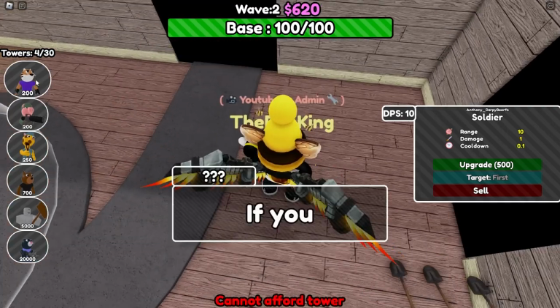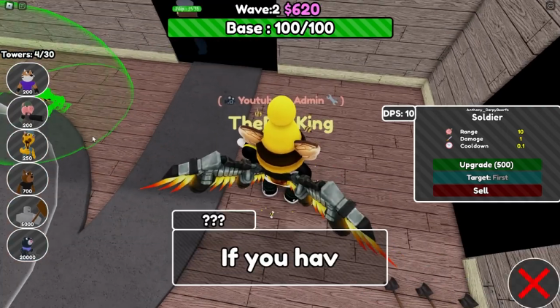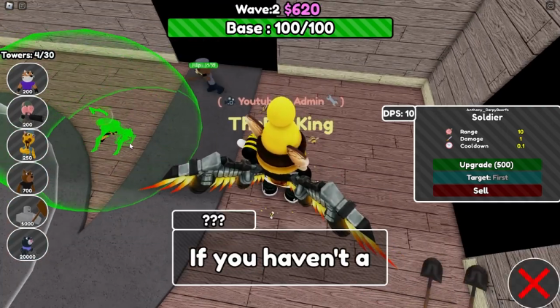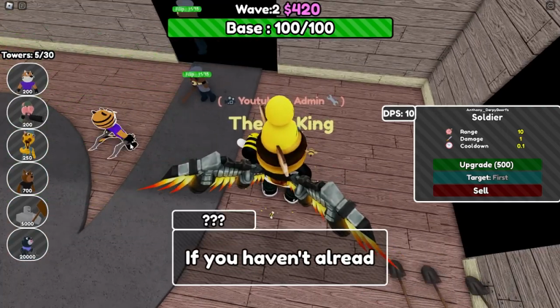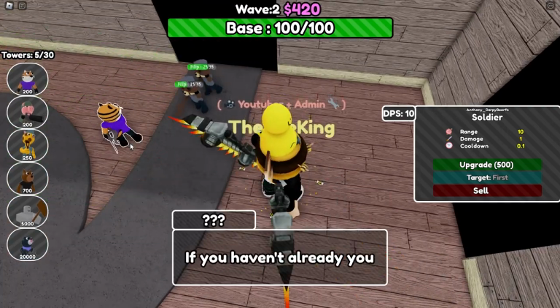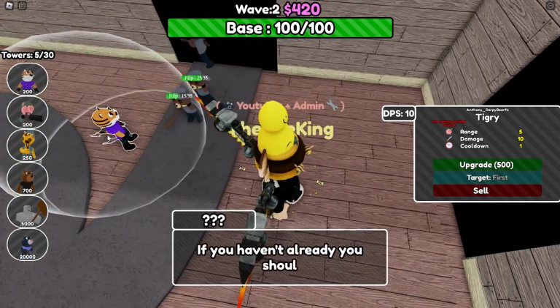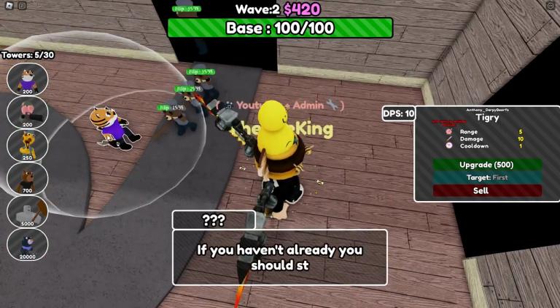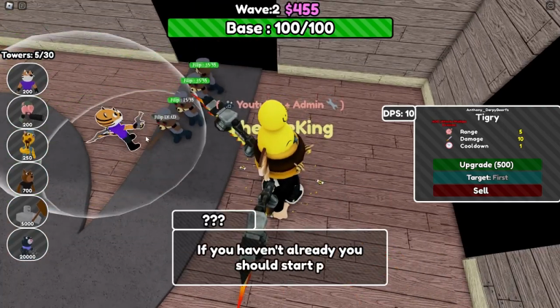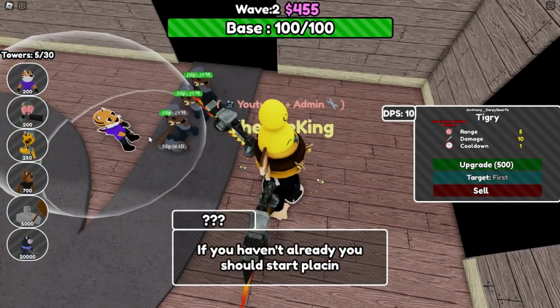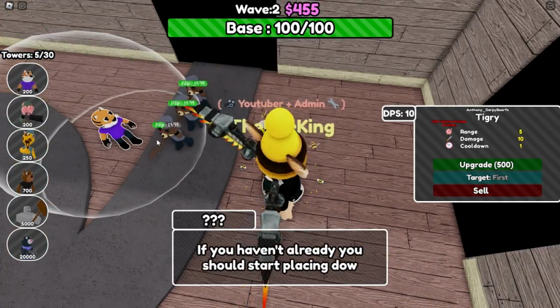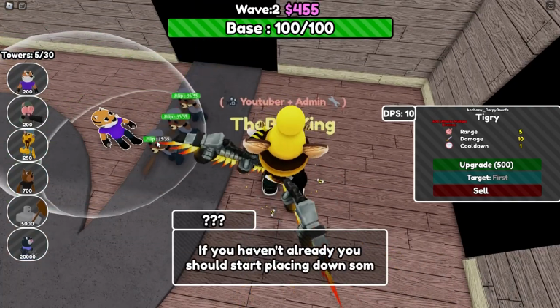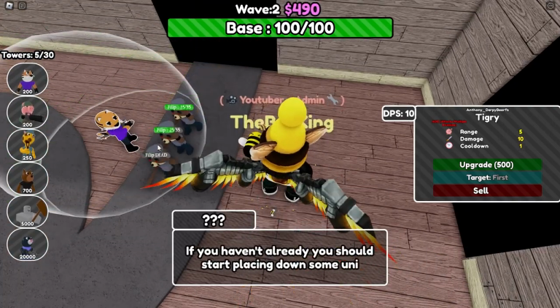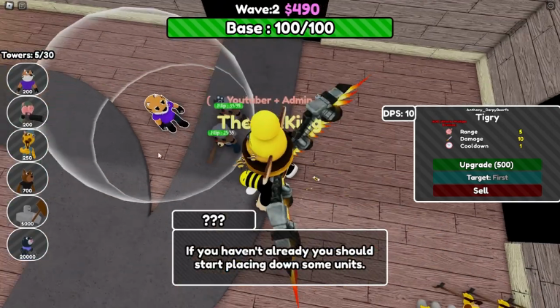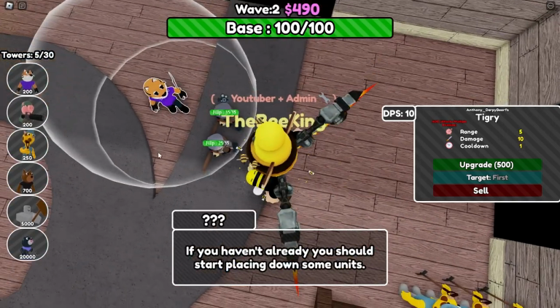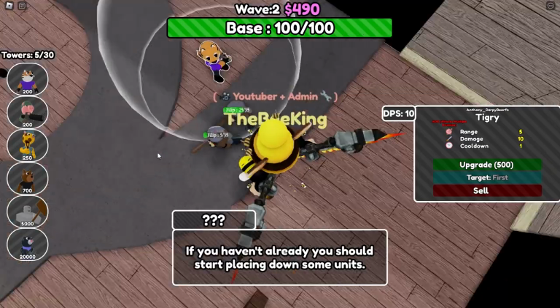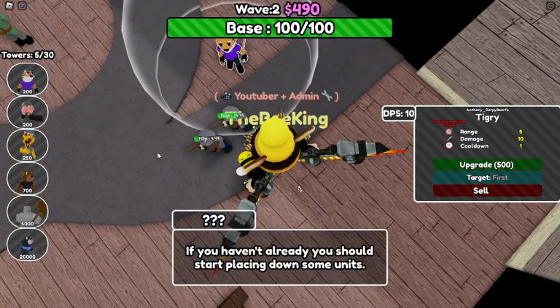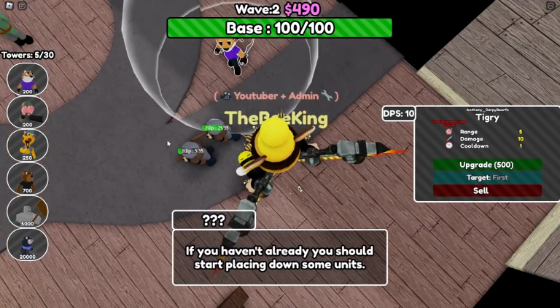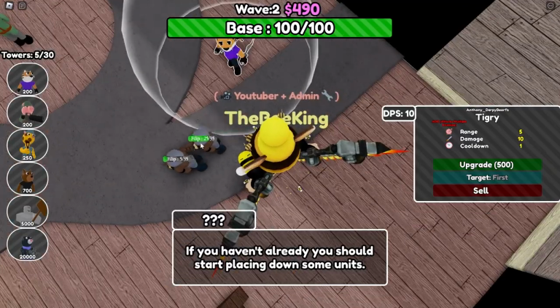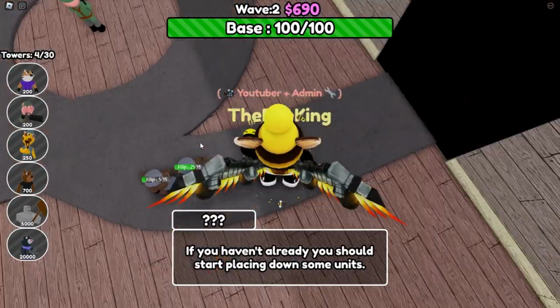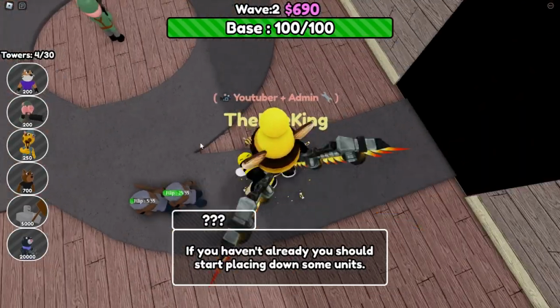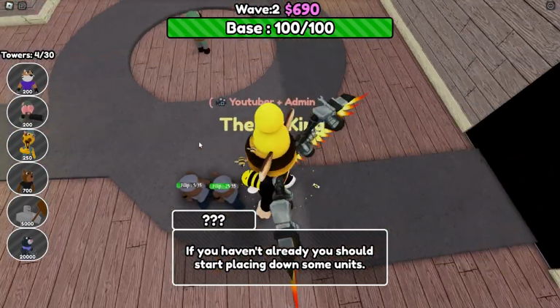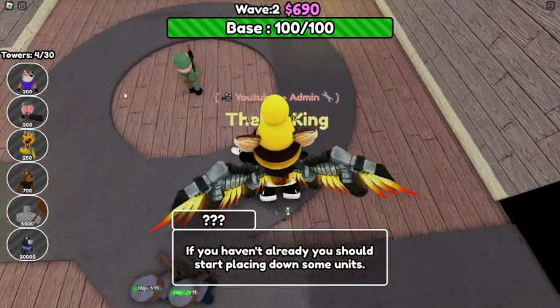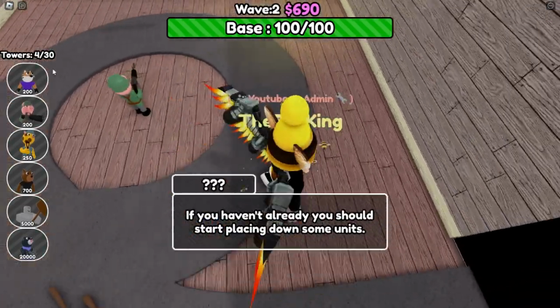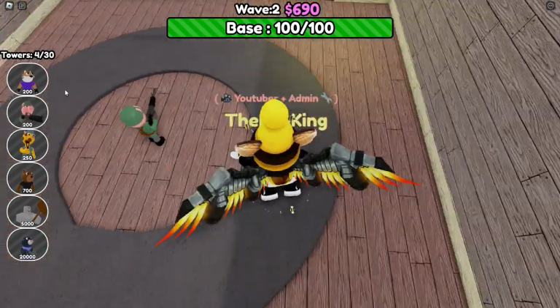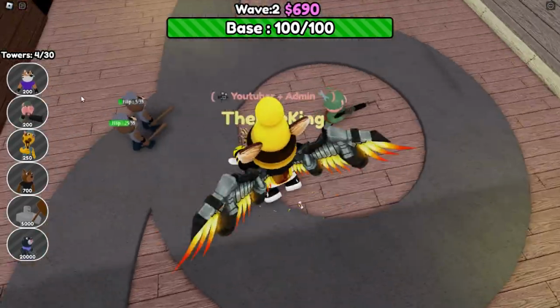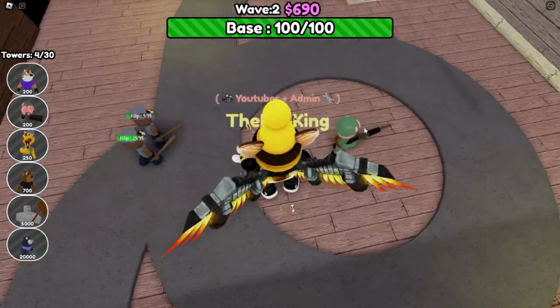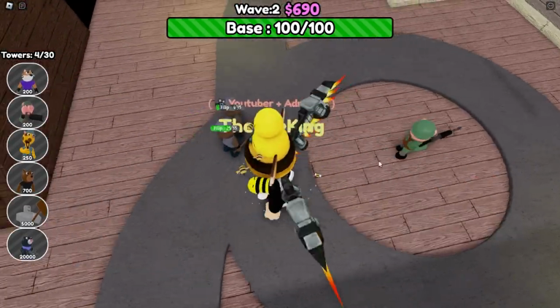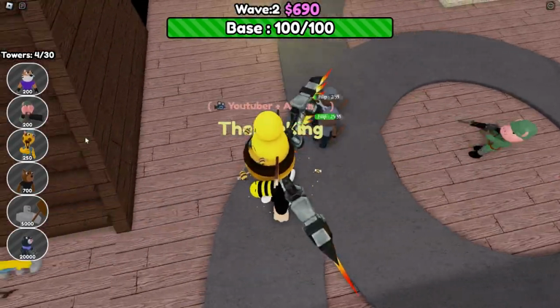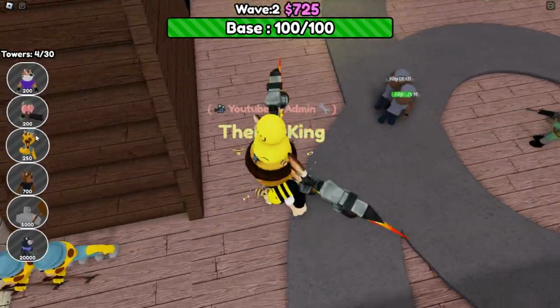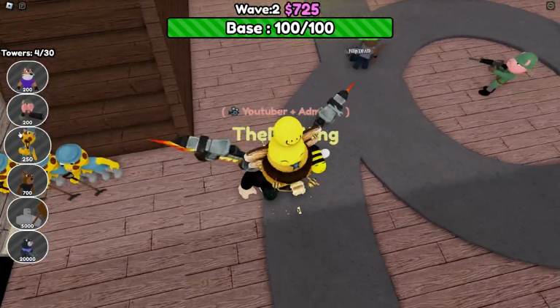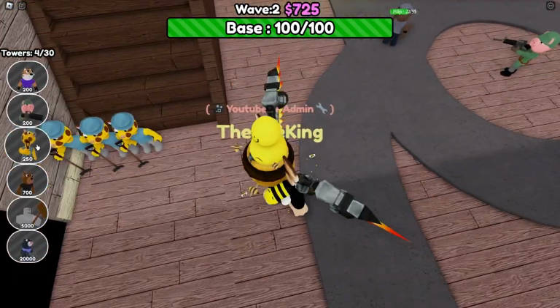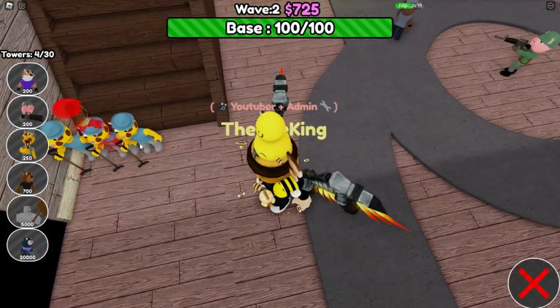Other than Tiger Reaver — Tiger Reaver also has 10 DPS, but it has air wave, and it has less range.